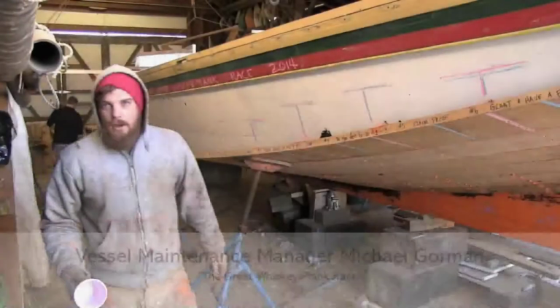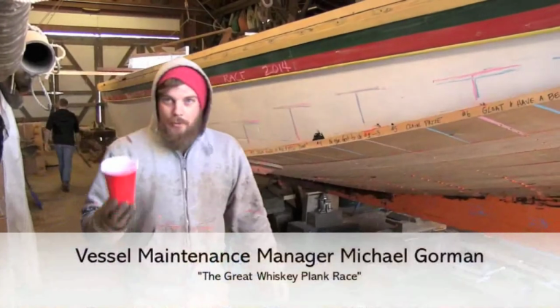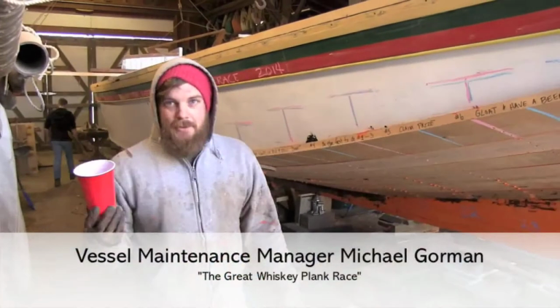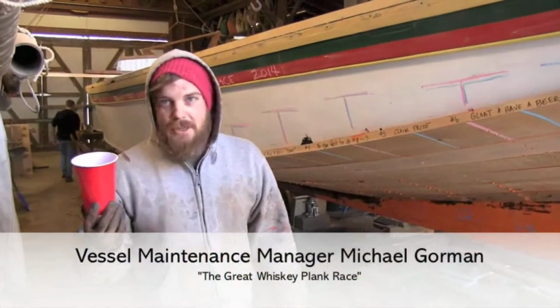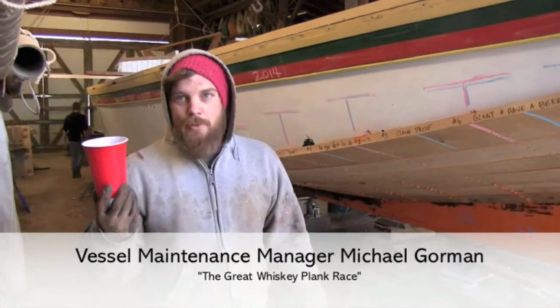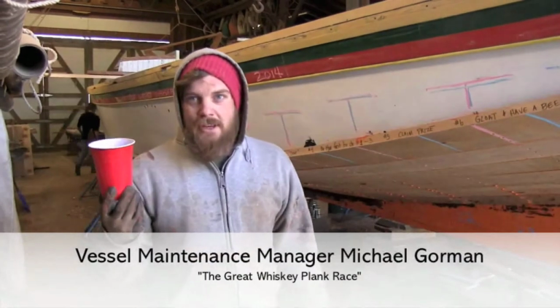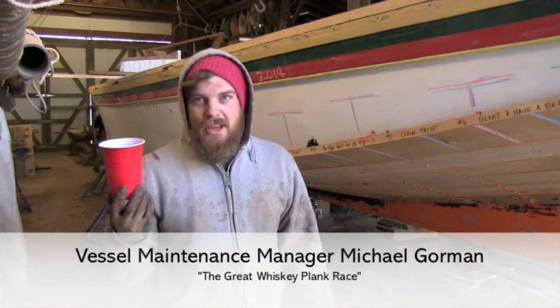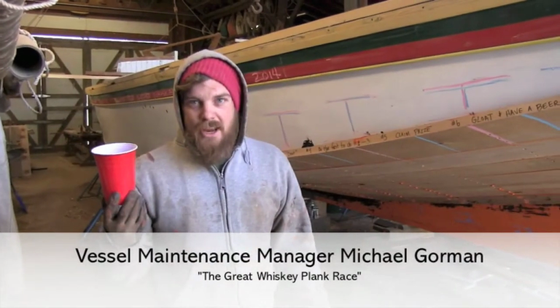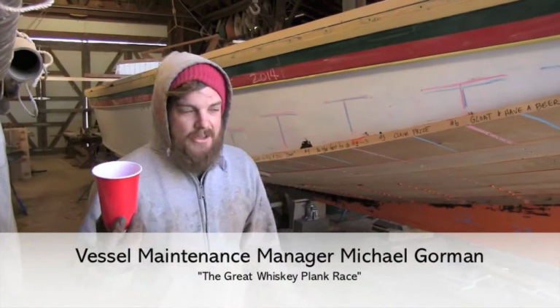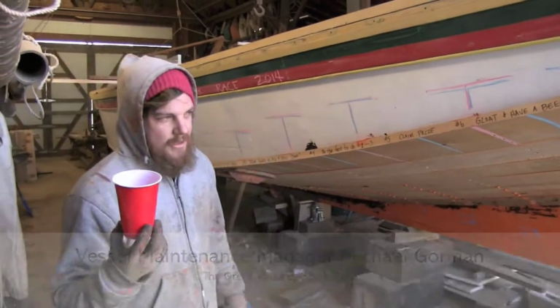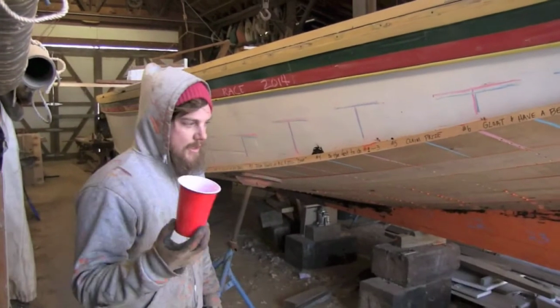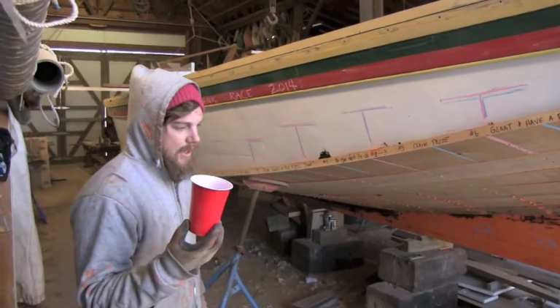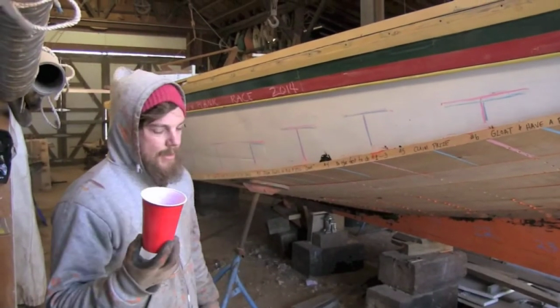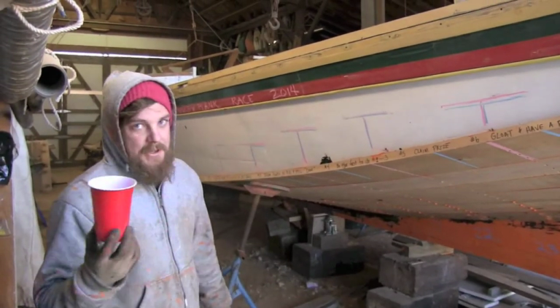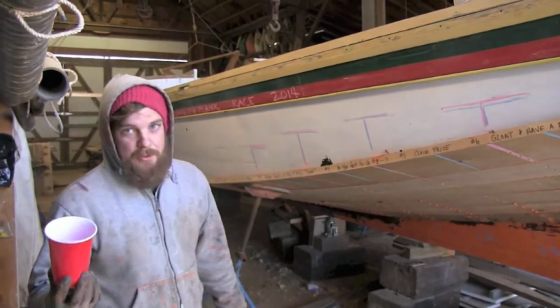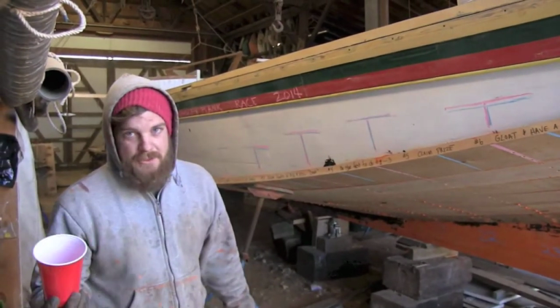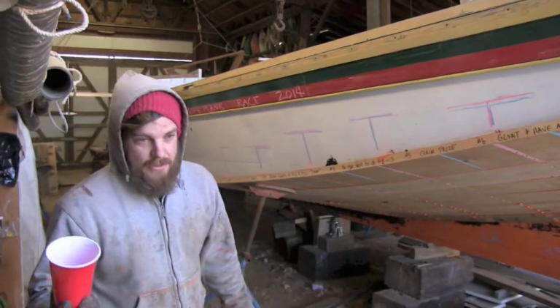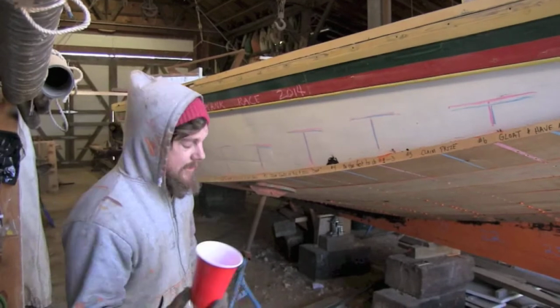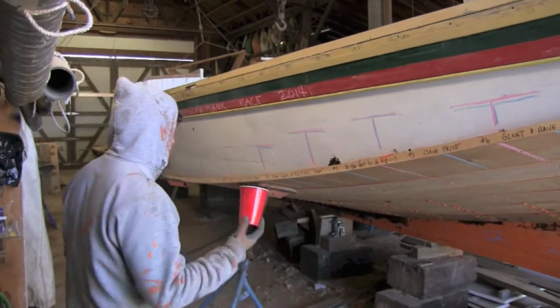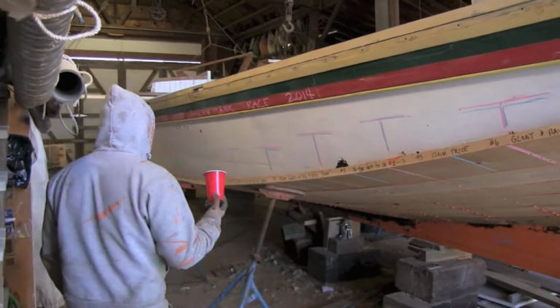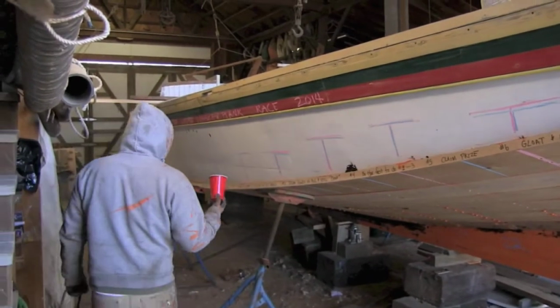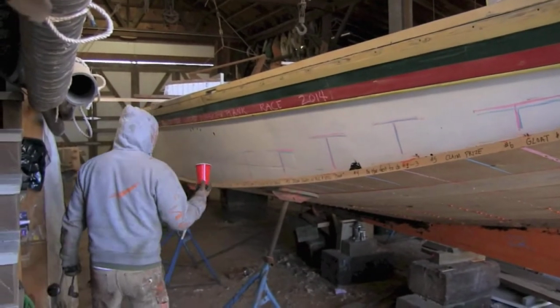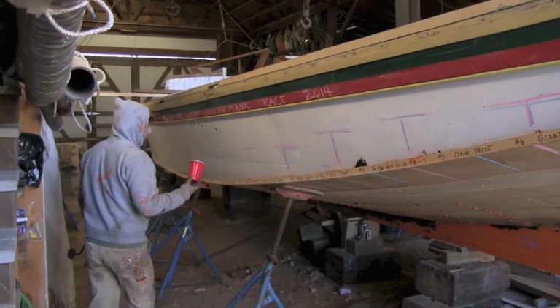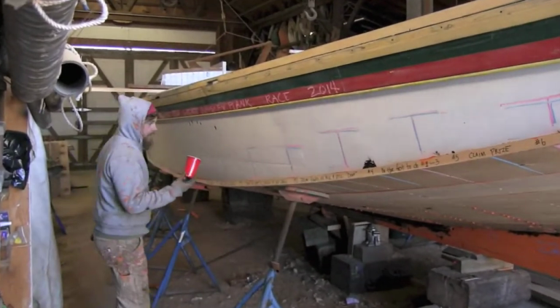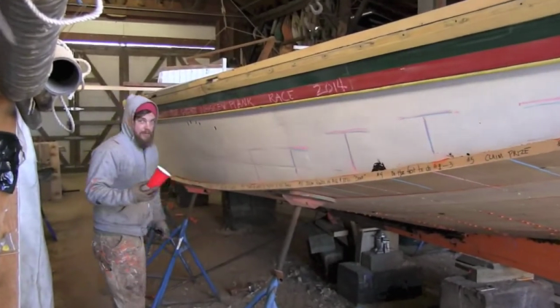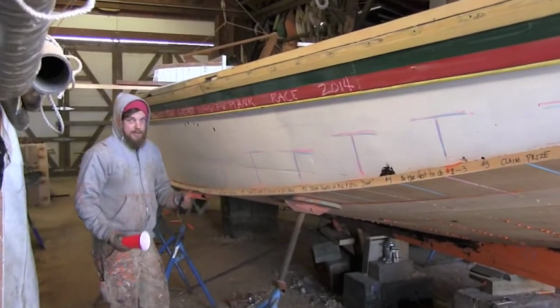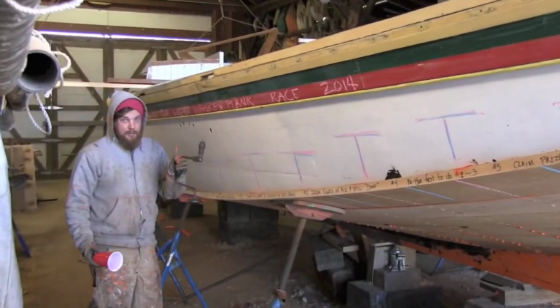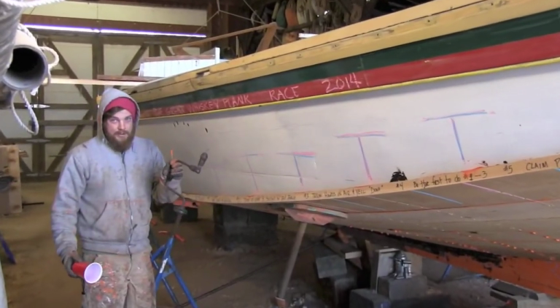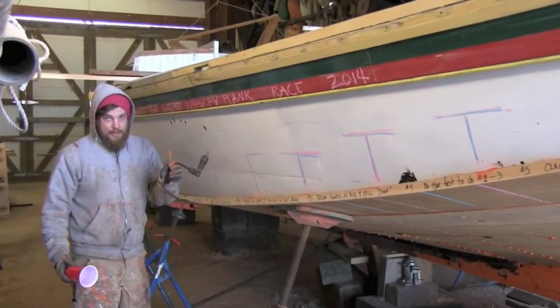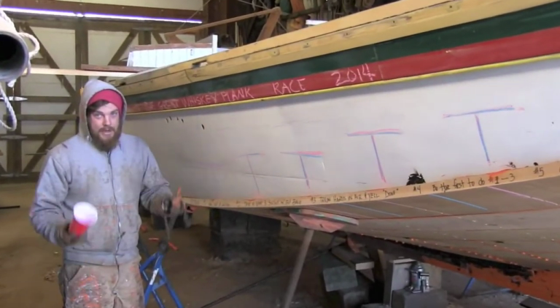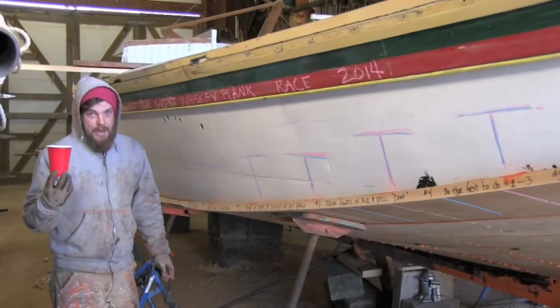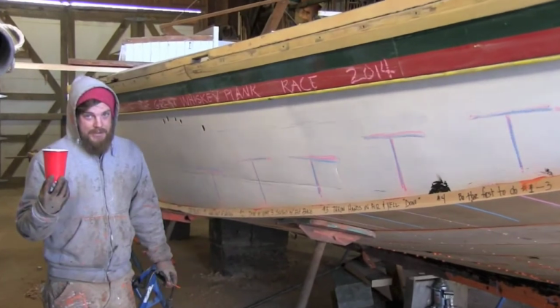Alright, welcome to the First Annual Whiskey Plank Challenge. I'm going to explain the rules of the challenge. You're going to get your bit brace, your screw, and your shot of whiskey.